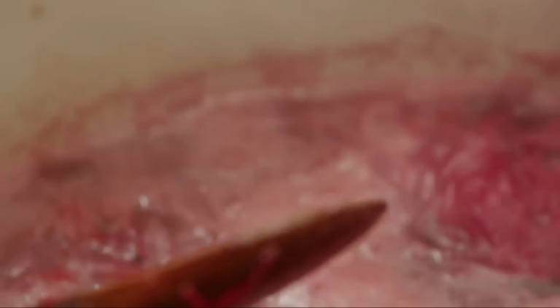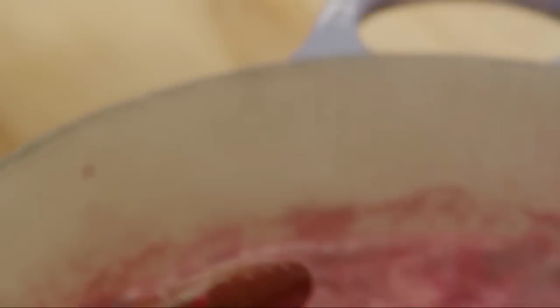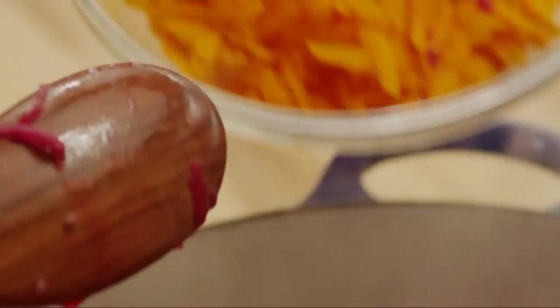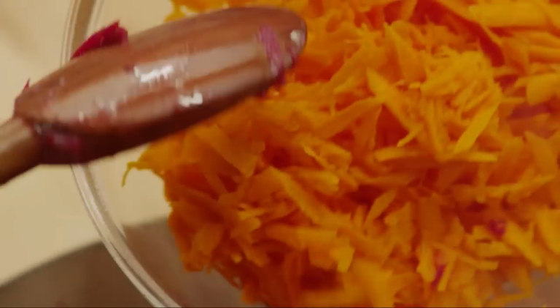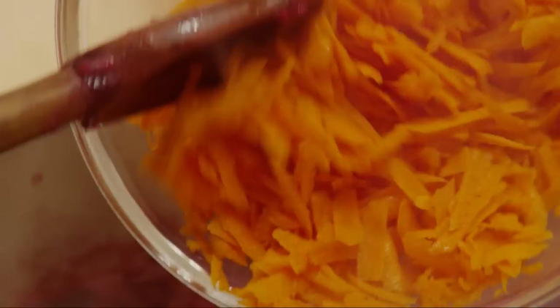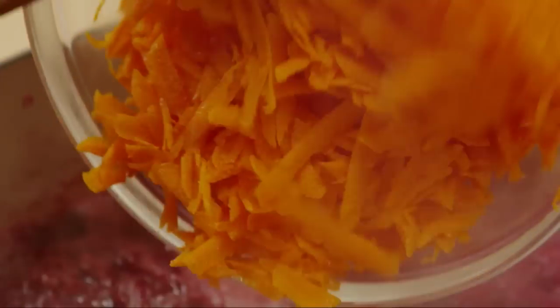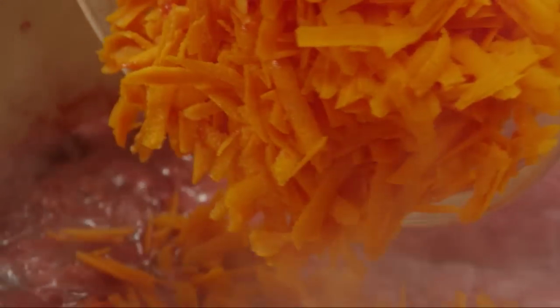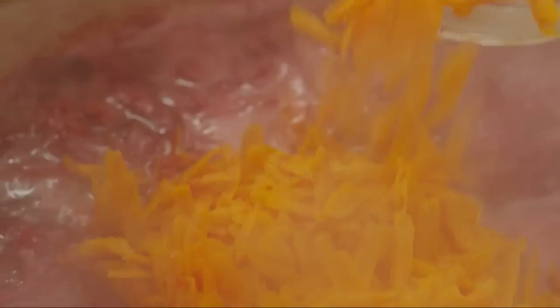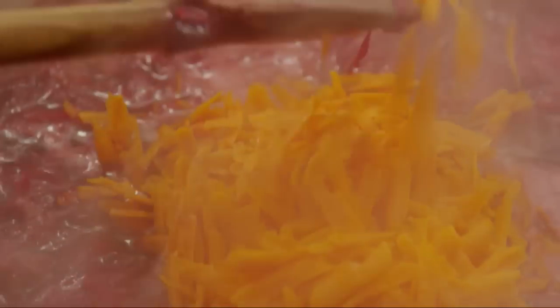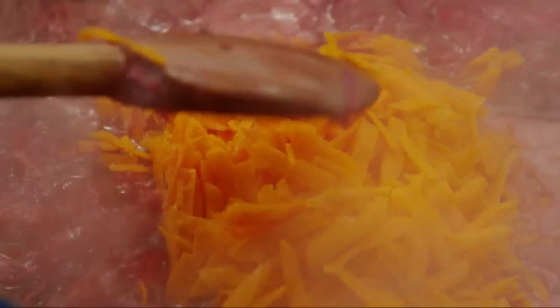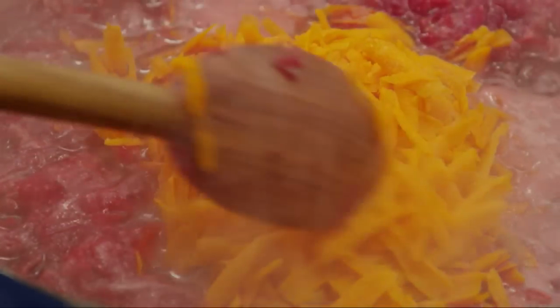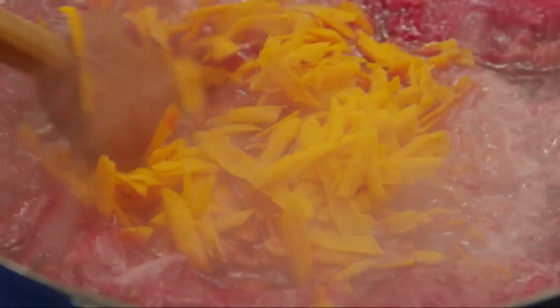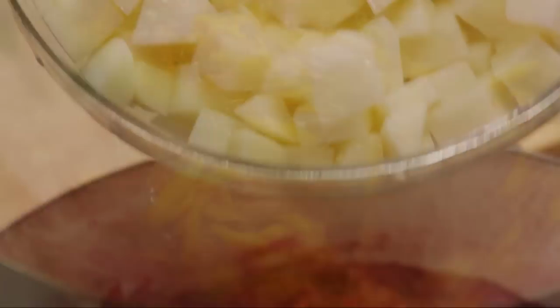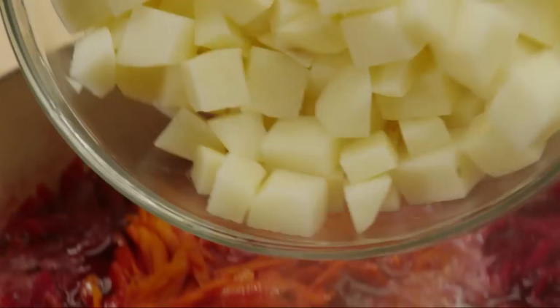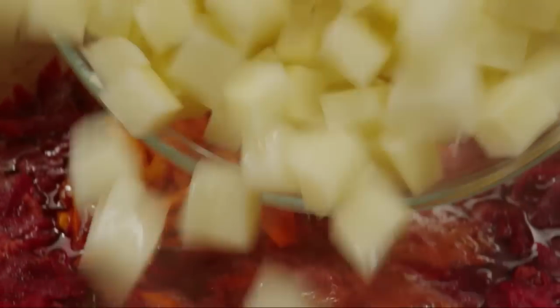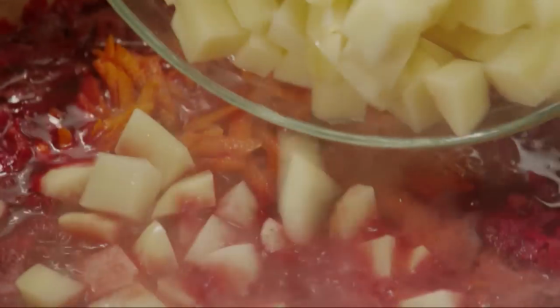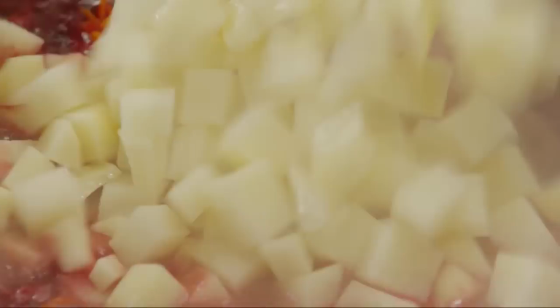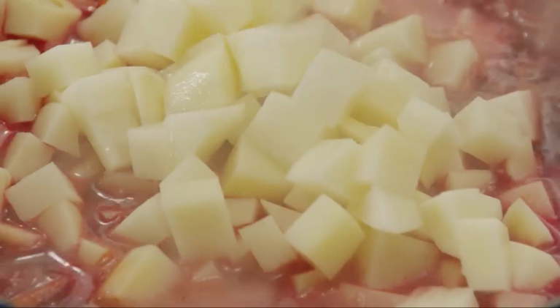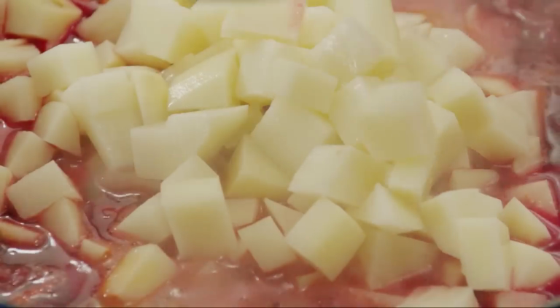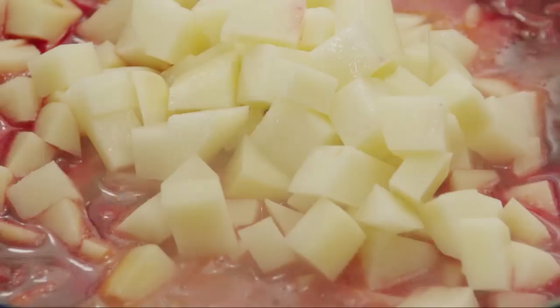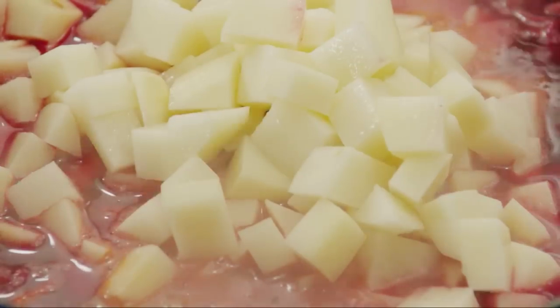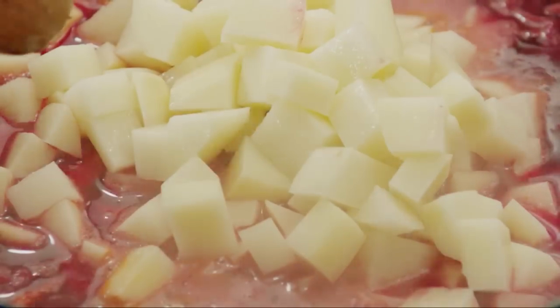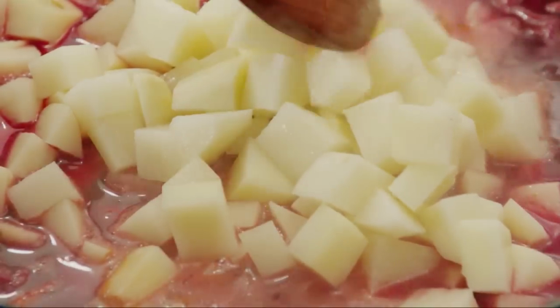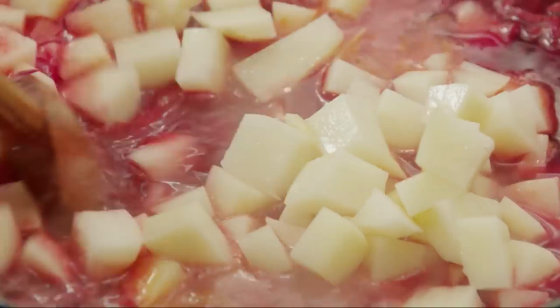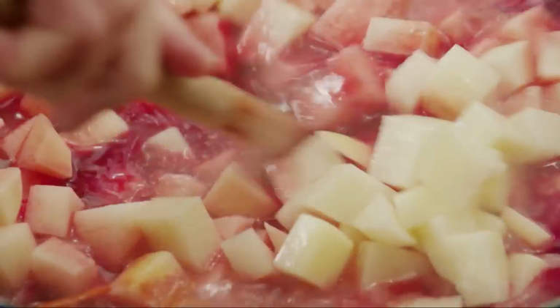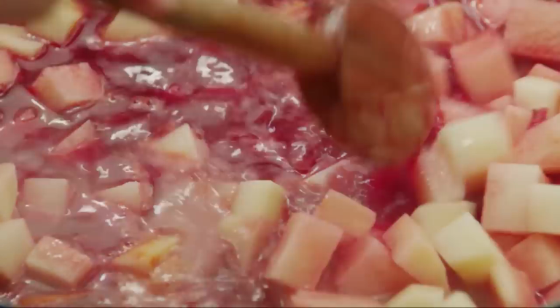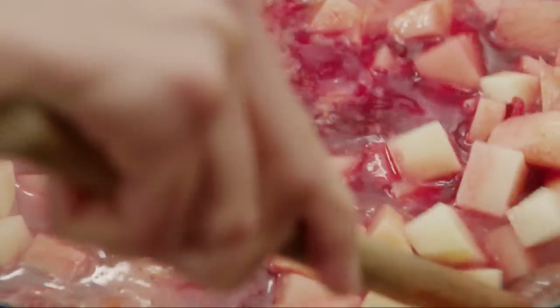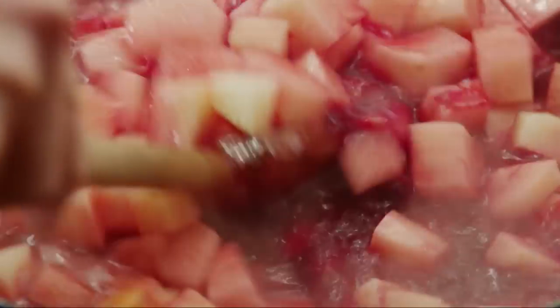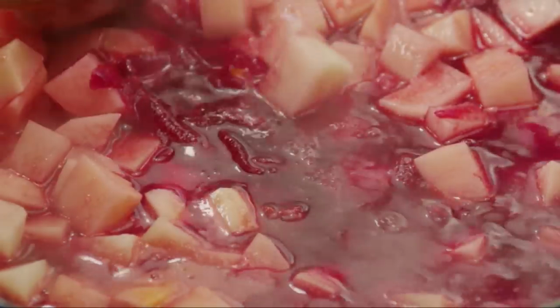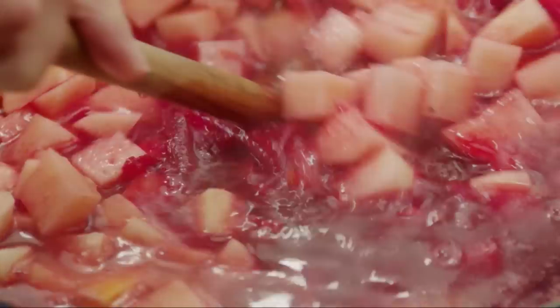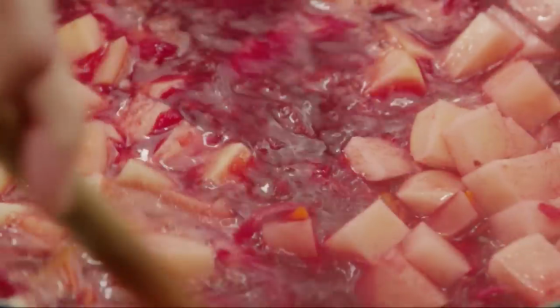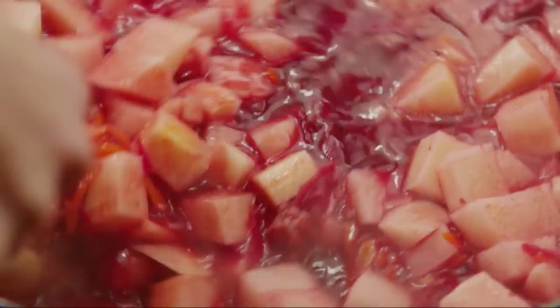Now add three peeled and shredded carrots, and three peeled and cubed baking potatoes, such as russets. Continue to cook until both are tender, about fifteen minutes more.